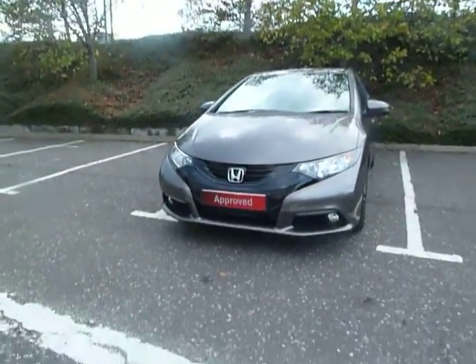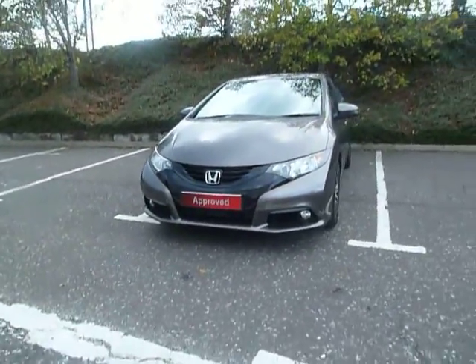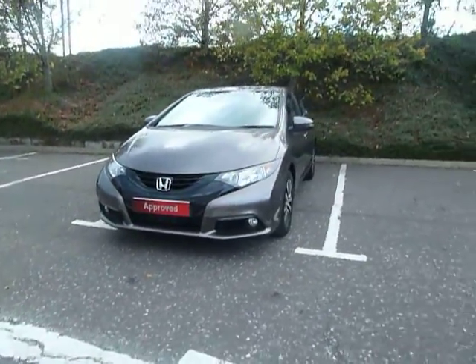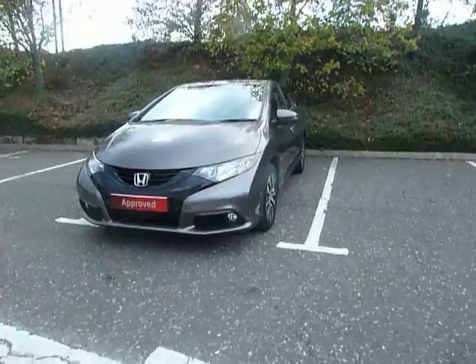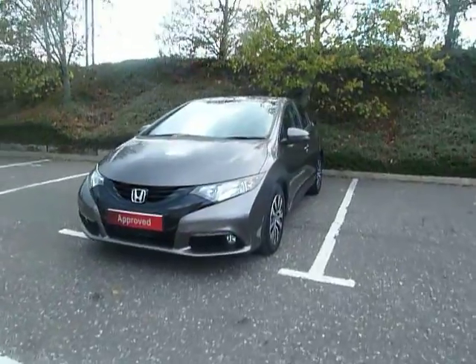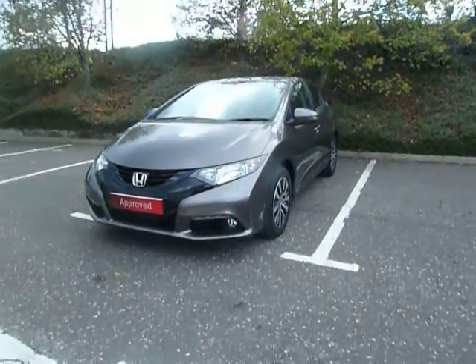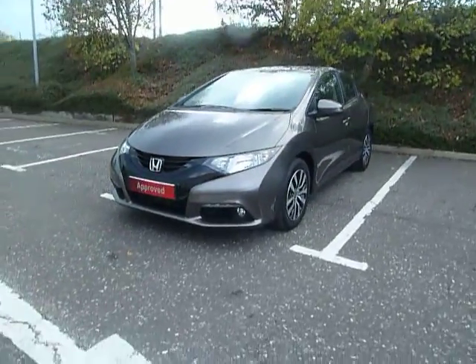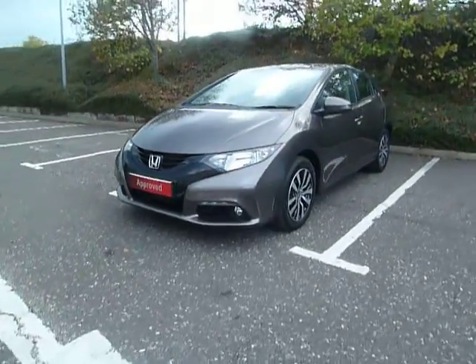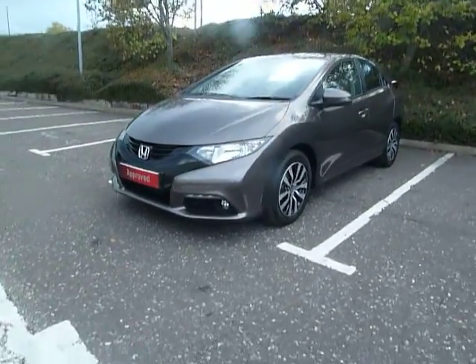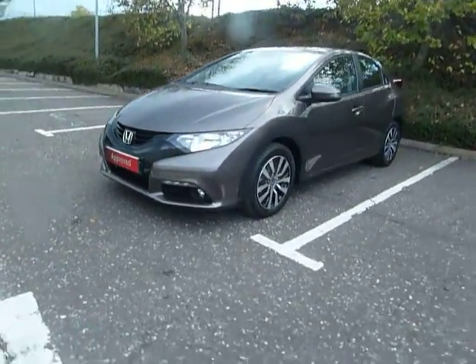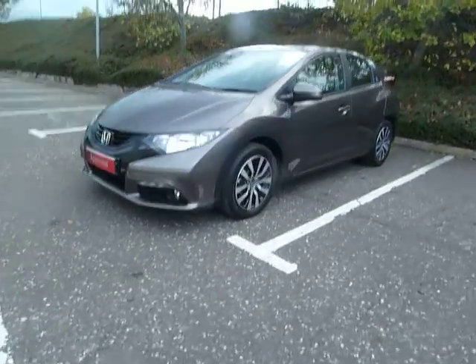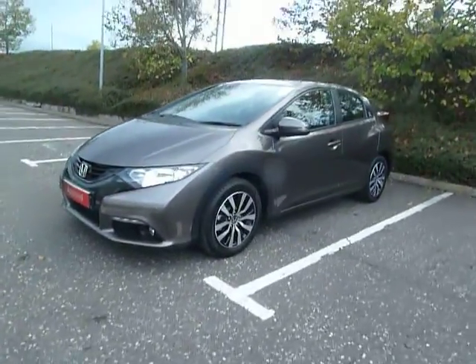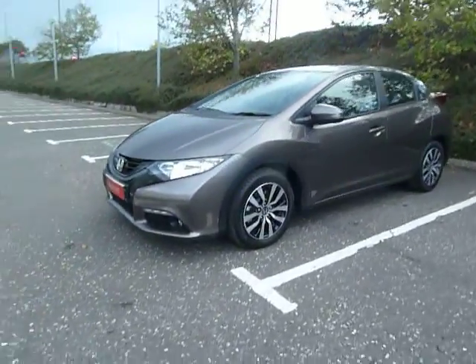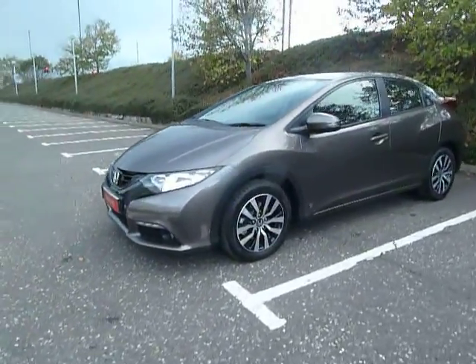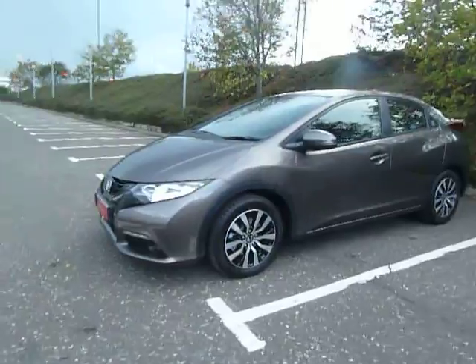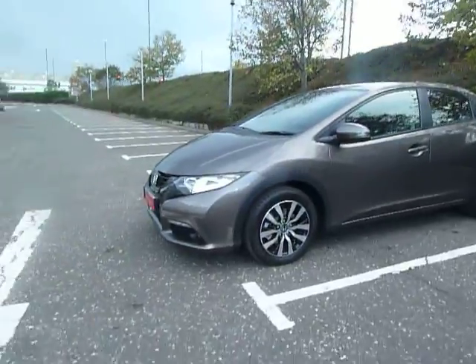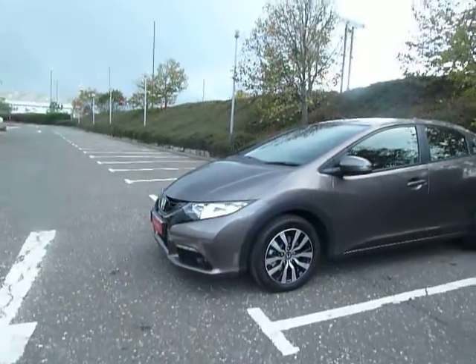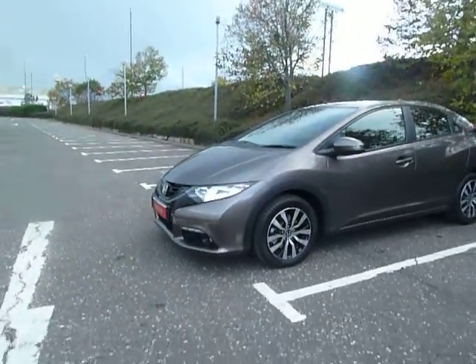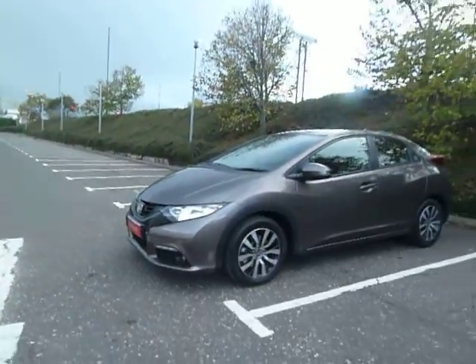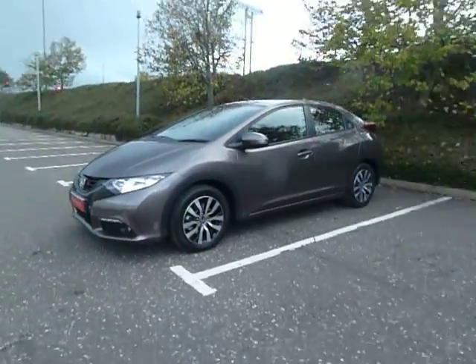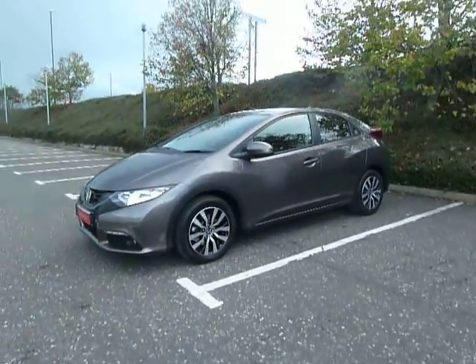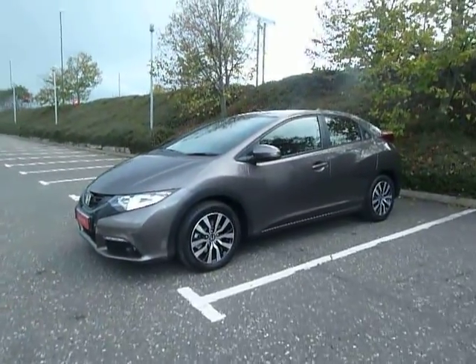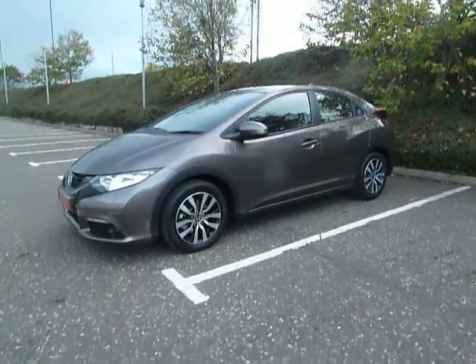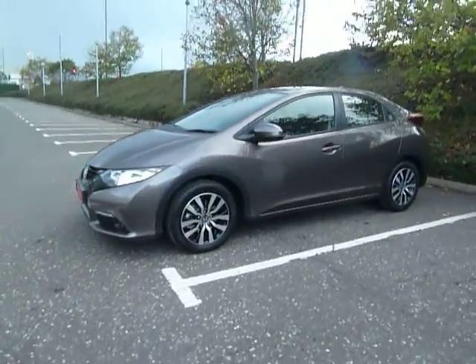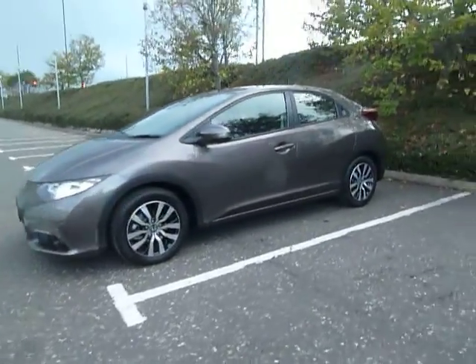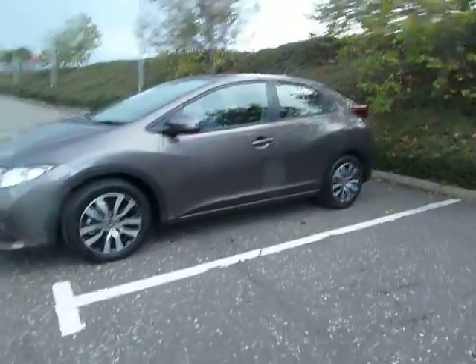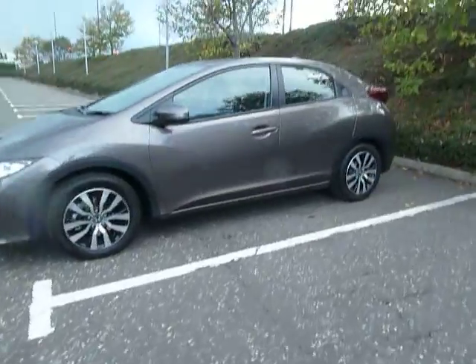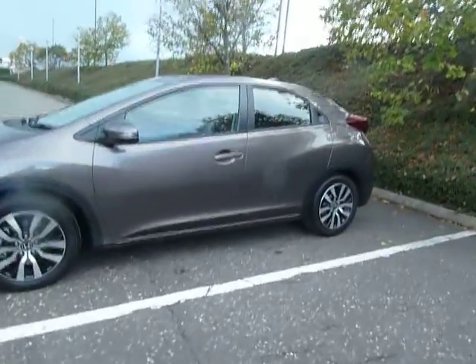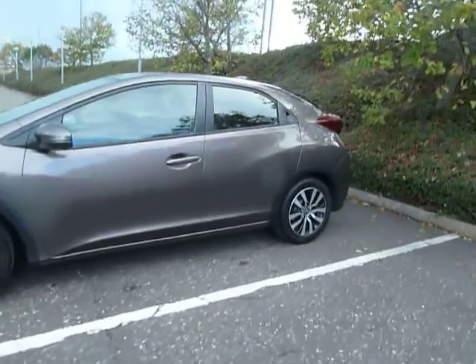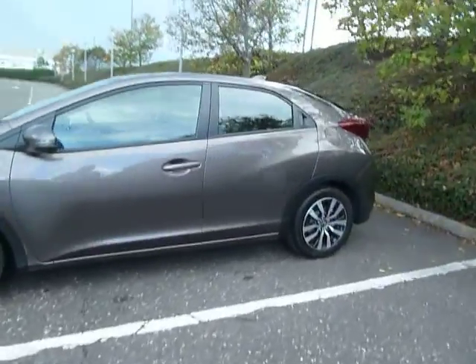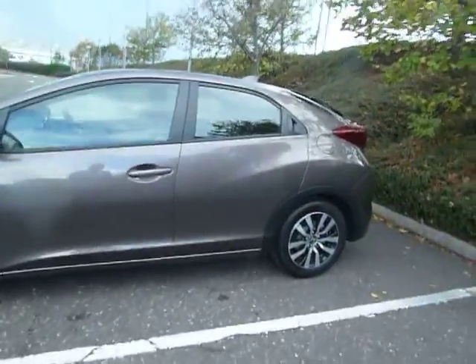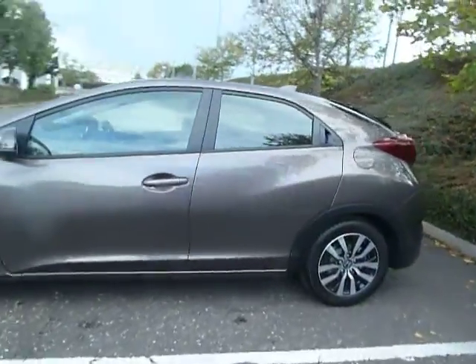A nice bargain to be had. You can save two and a half thousand pounds on this particular car, and it's got delivery mileage only, alloy wheels, front fog lights, day running lights, front and rear parking sensors, reversing camera — a very nice example of this model.